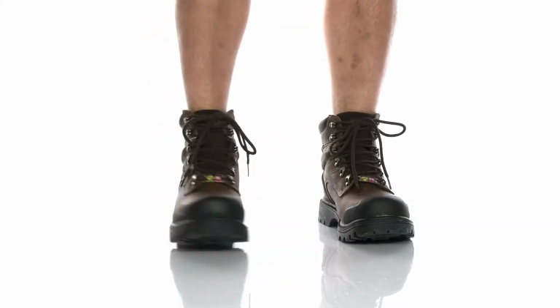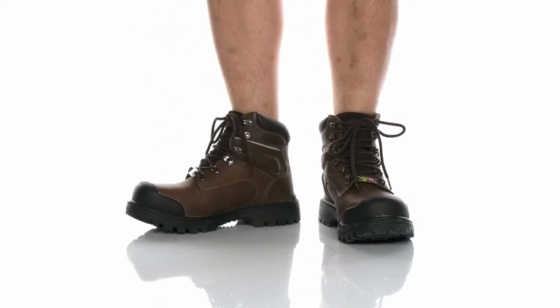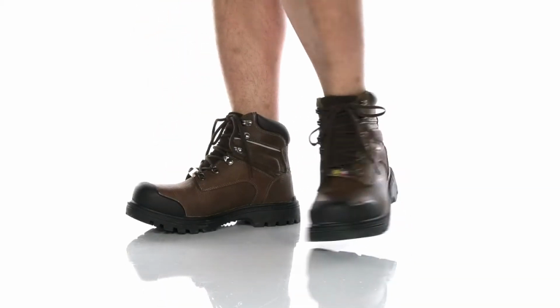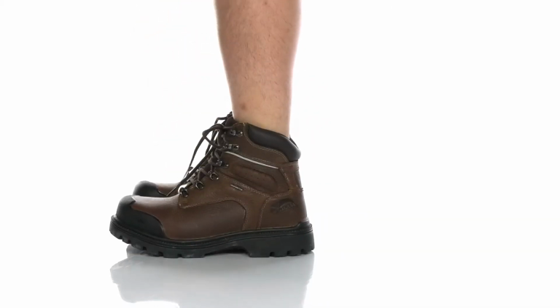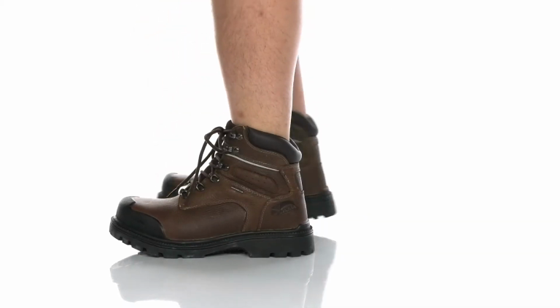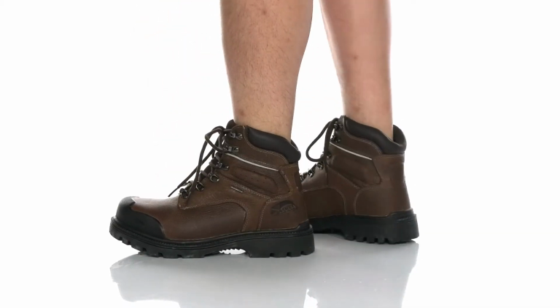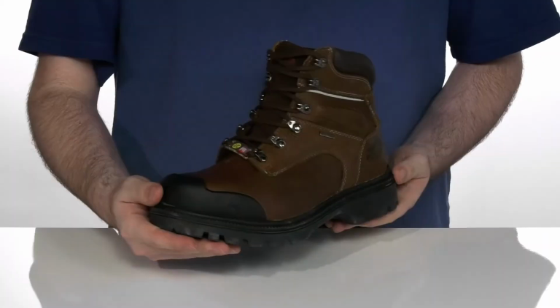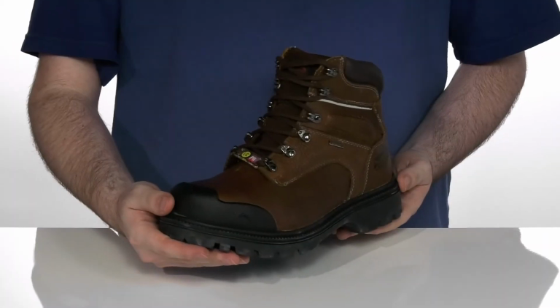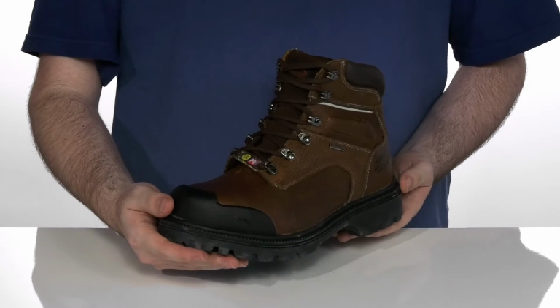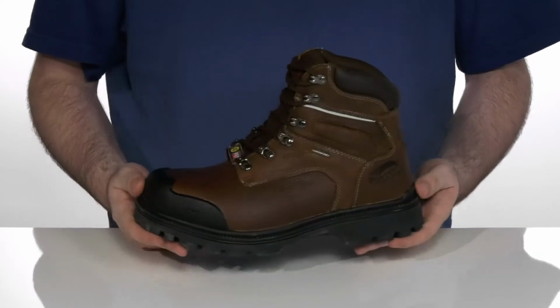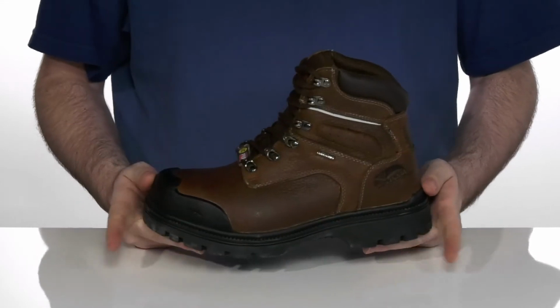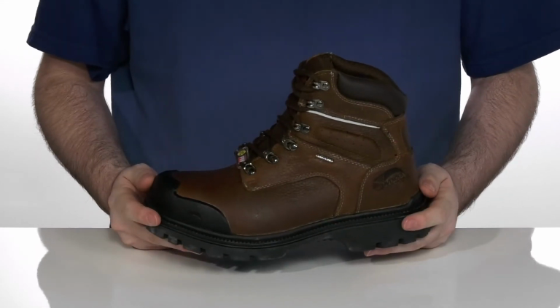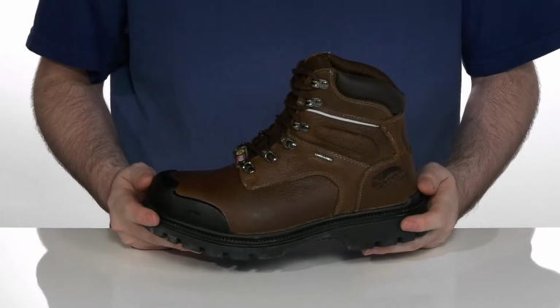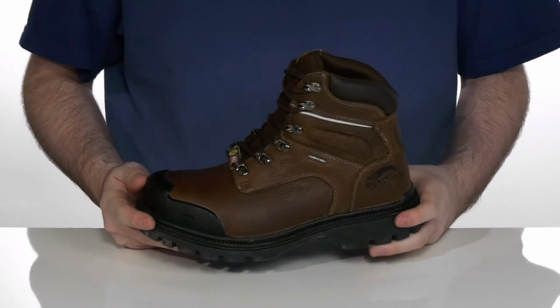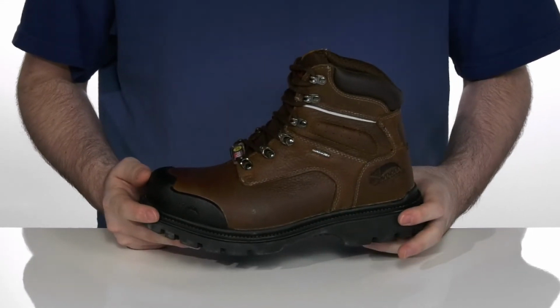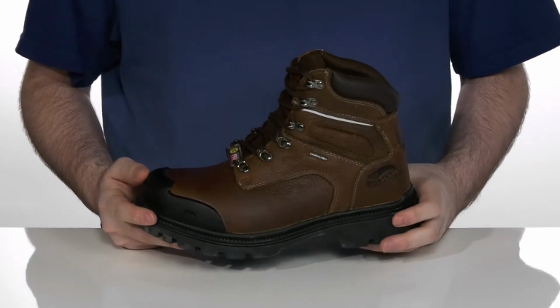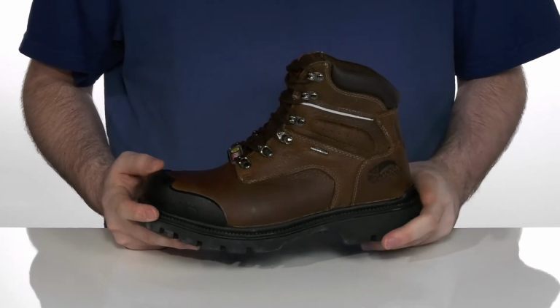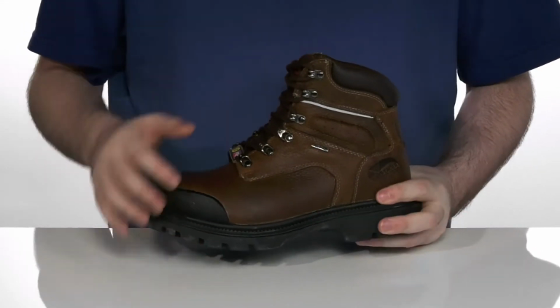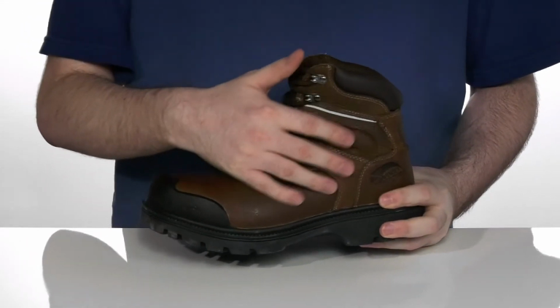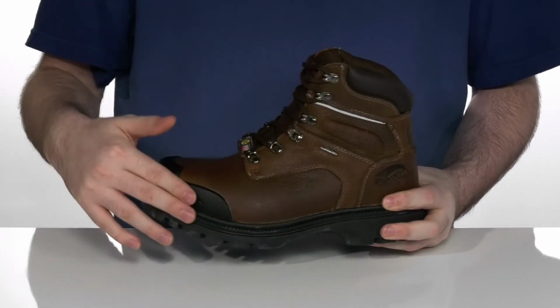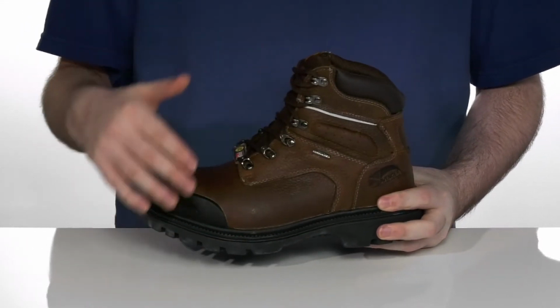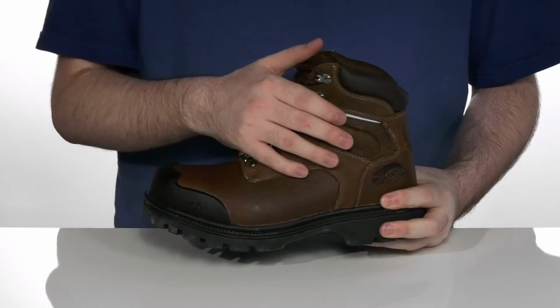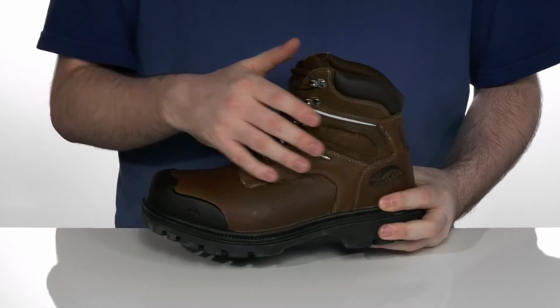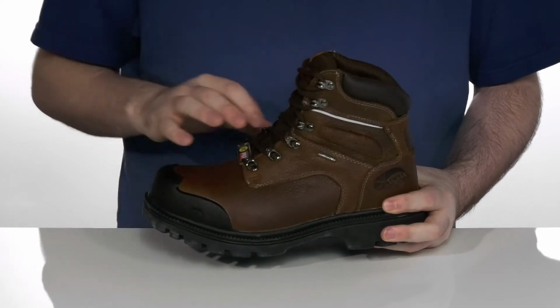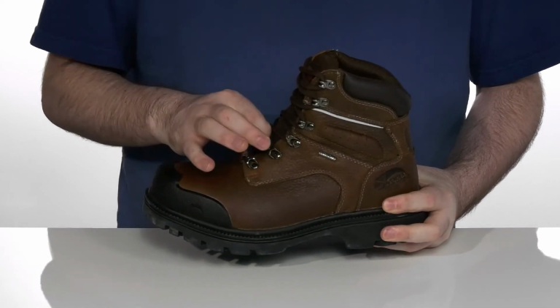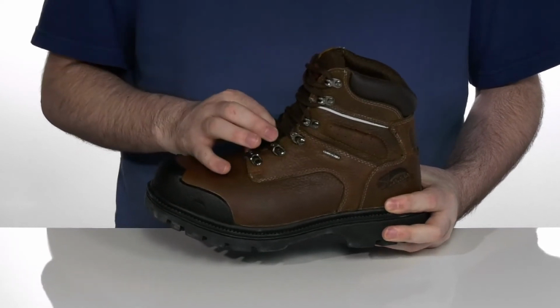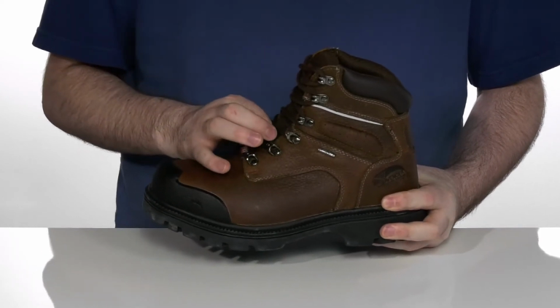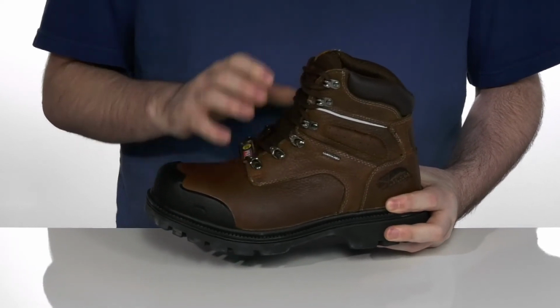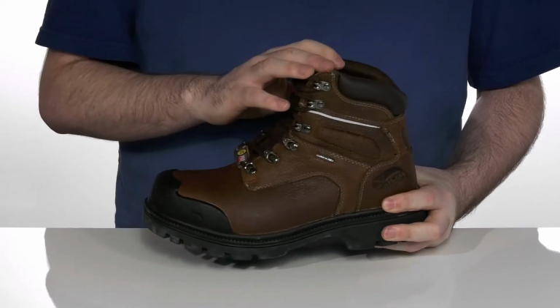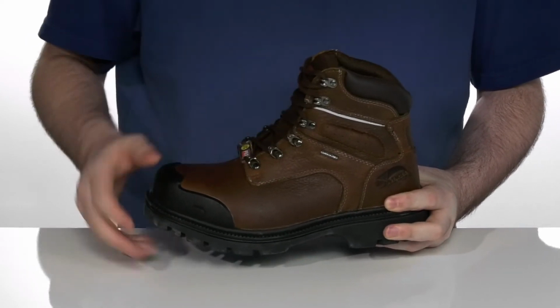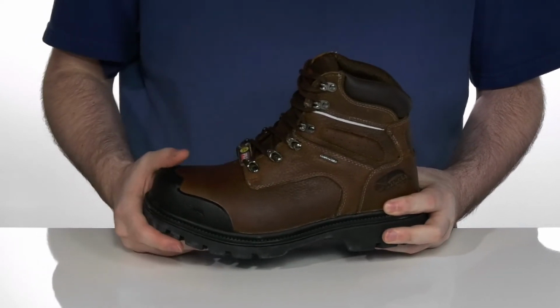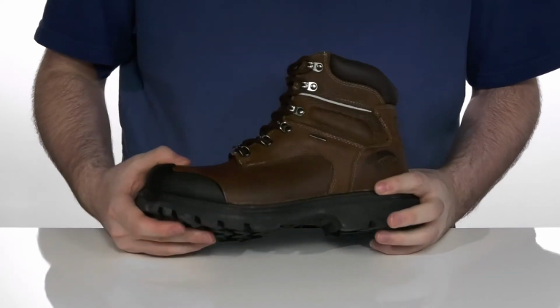Keep yourself safe and comfortable at work with this boot that's designed to shield you from great harm. This silhouette is made with a full grain leather upper that's waterproof with a gusseted tongue to keep out debris, designed to always make sure that you're dry.